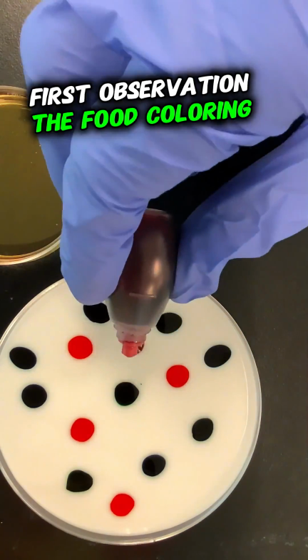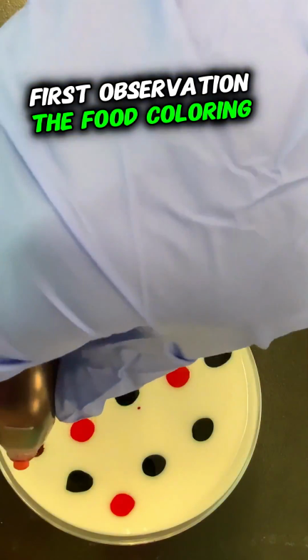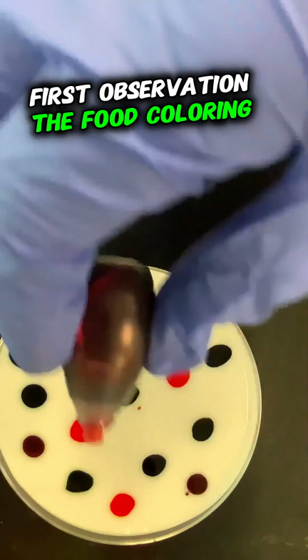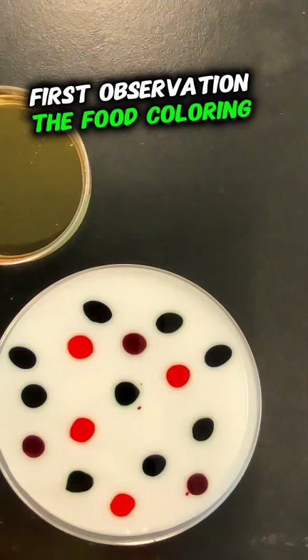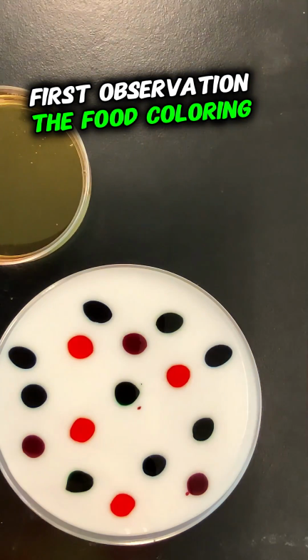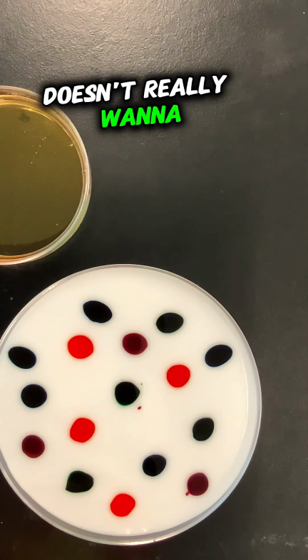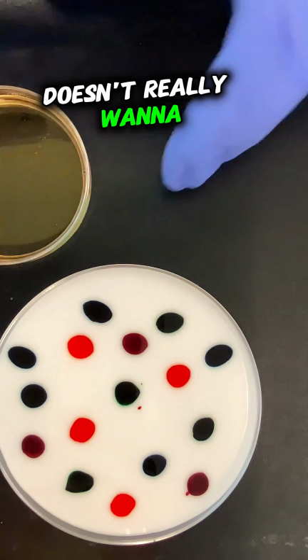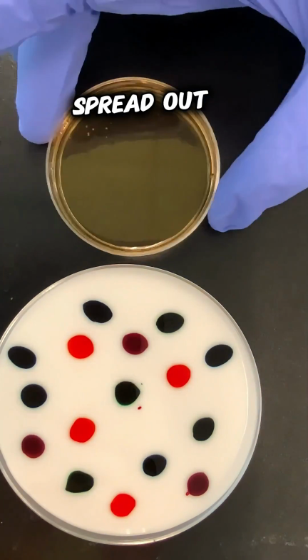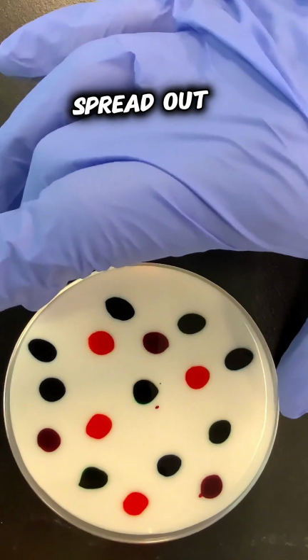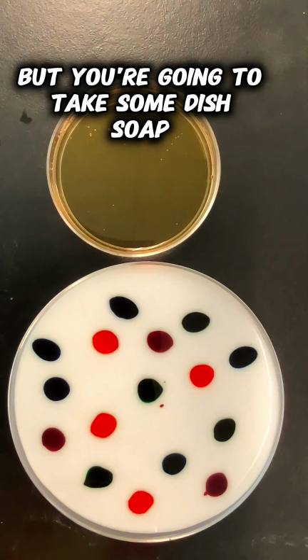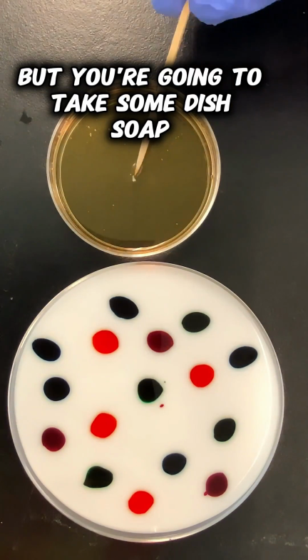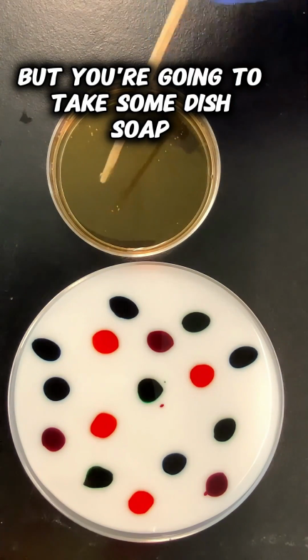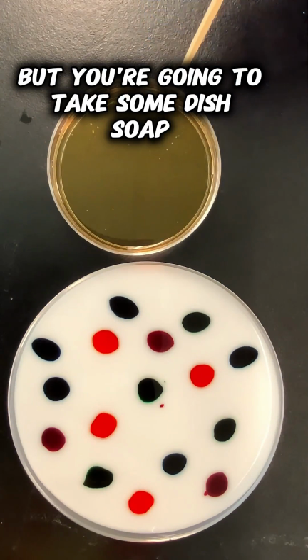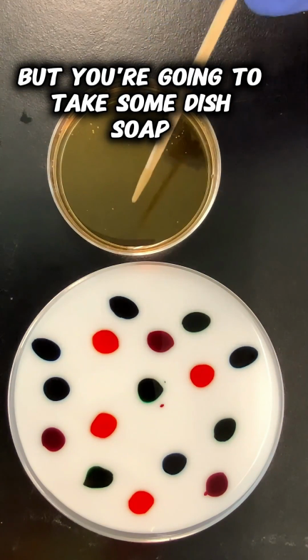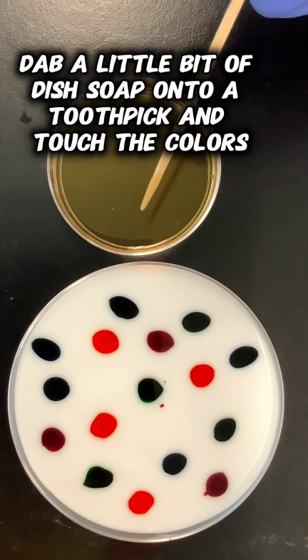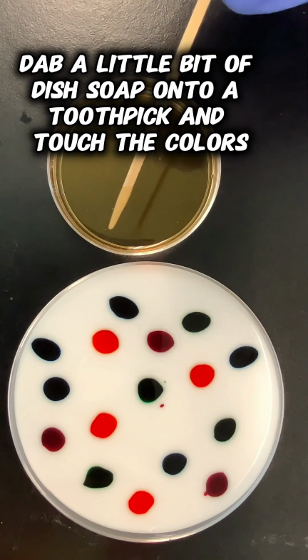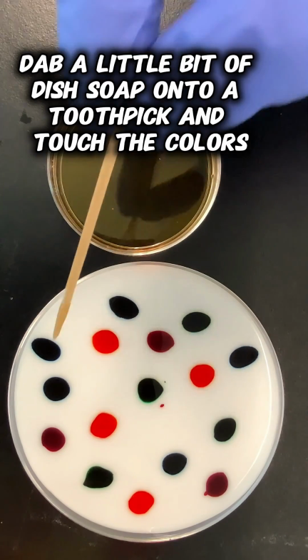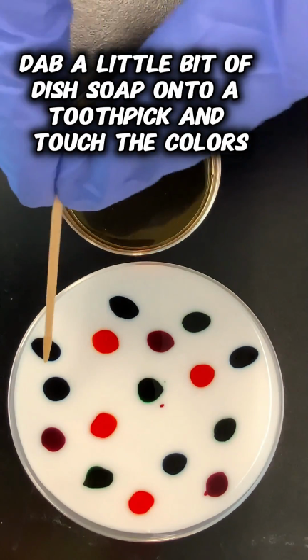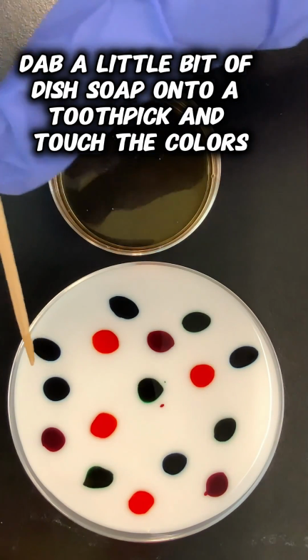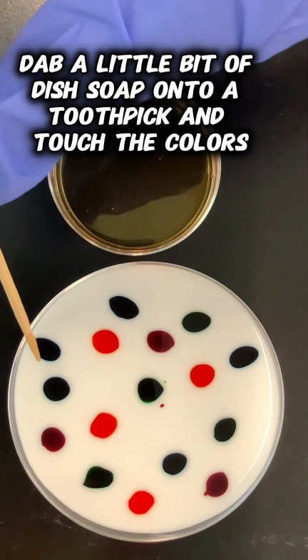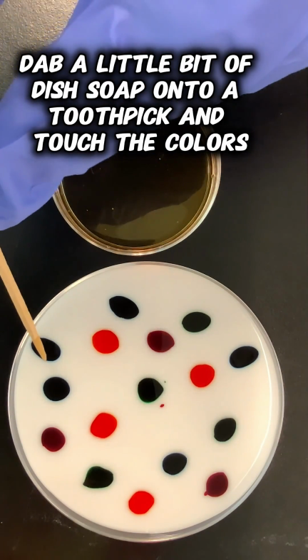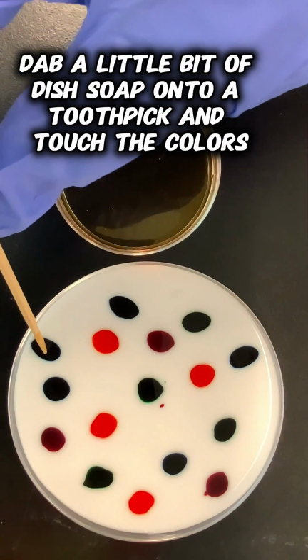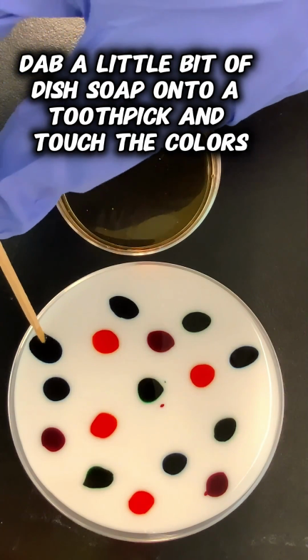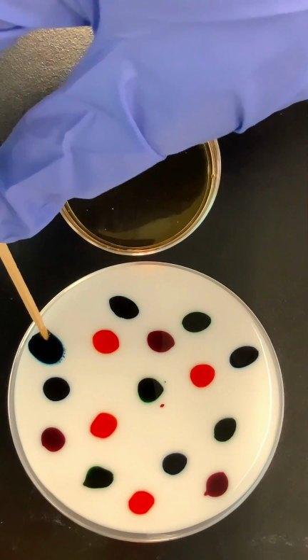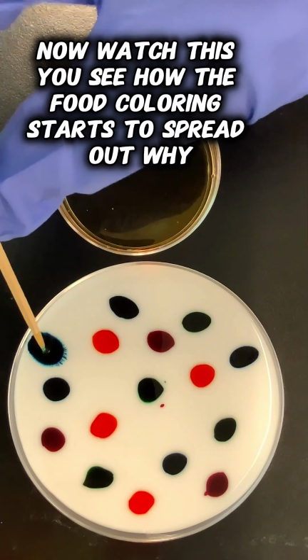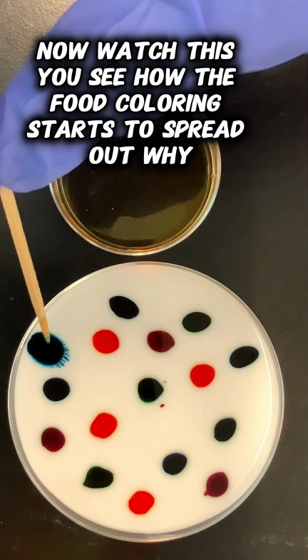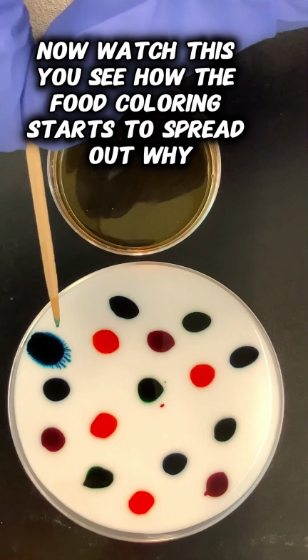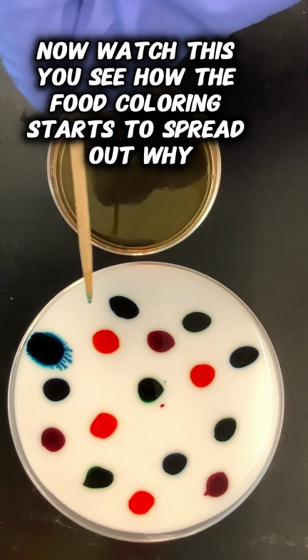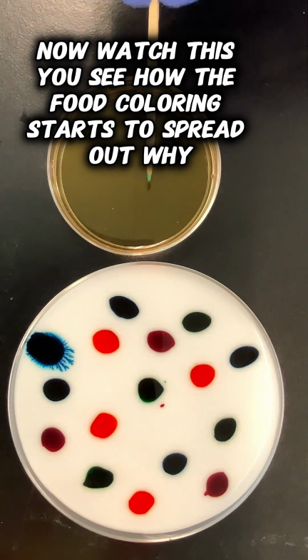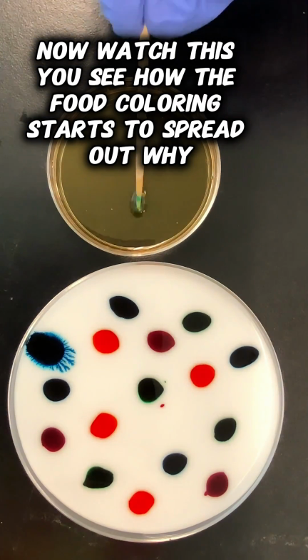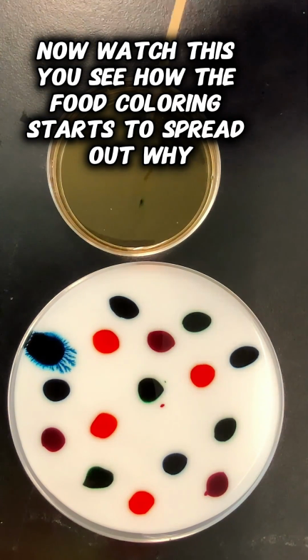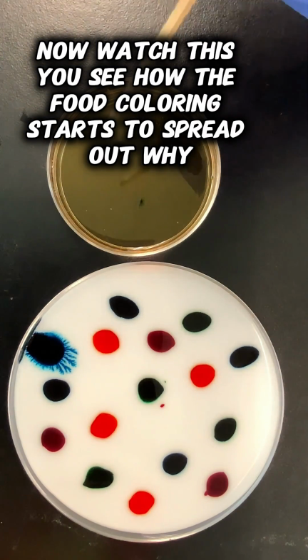First observation: the food coloring doesn't really want to spread out, but you're going to take some dish soap, dab a little bit of dish soap onto a toothpick and touch the colors. Now watch — you see how the food coloring starts to spread out.